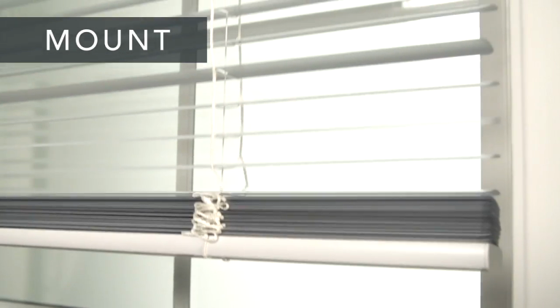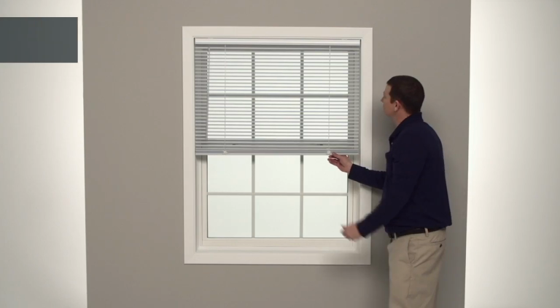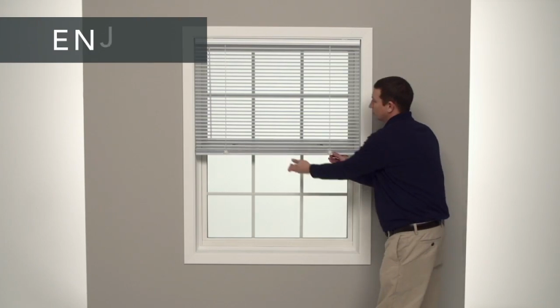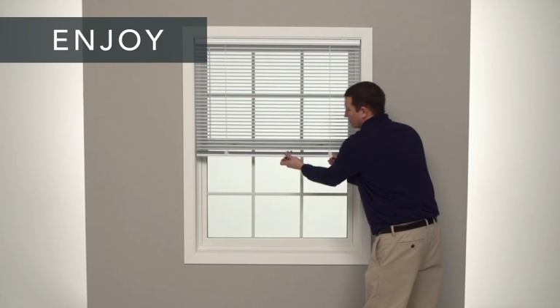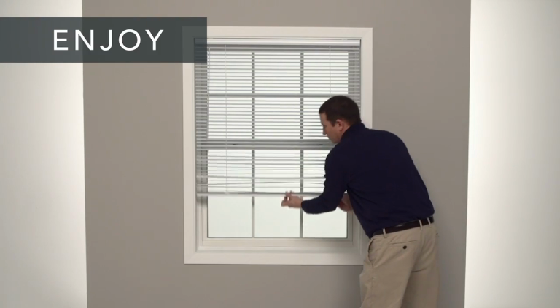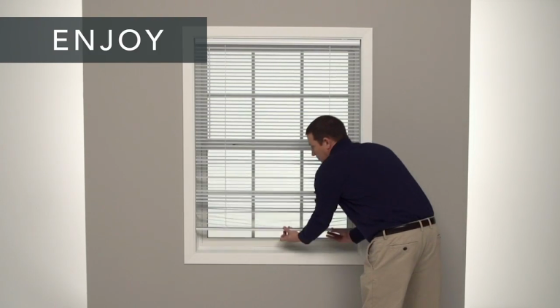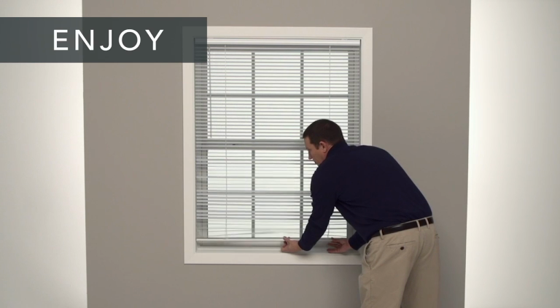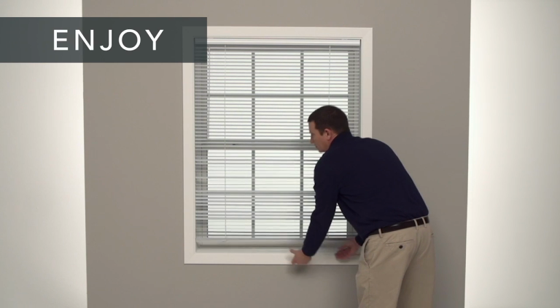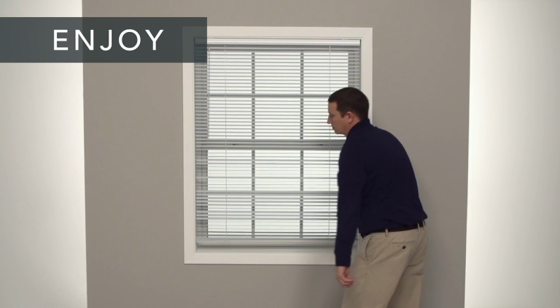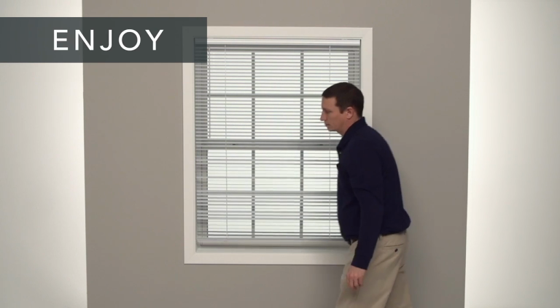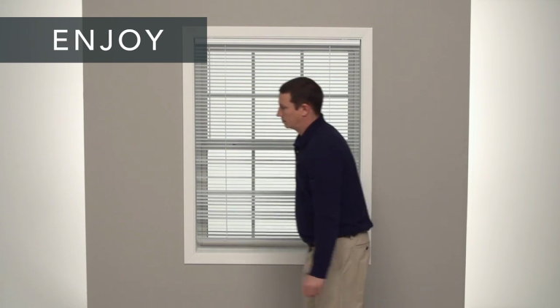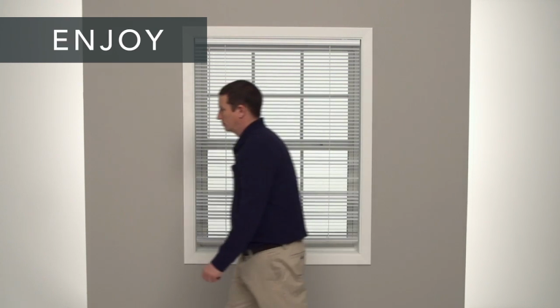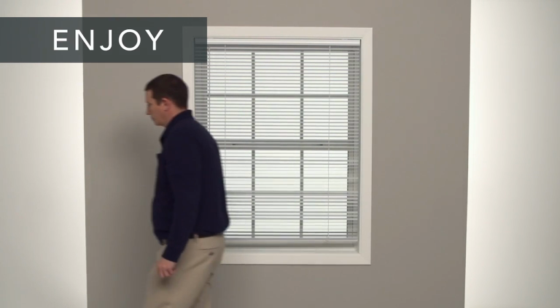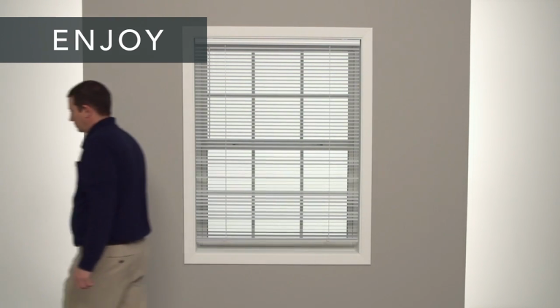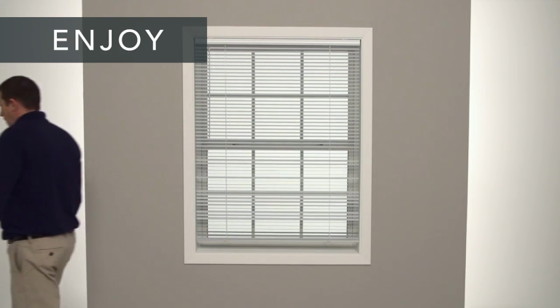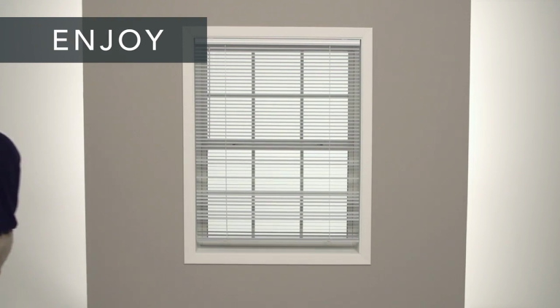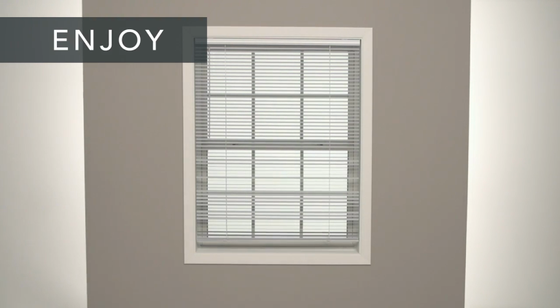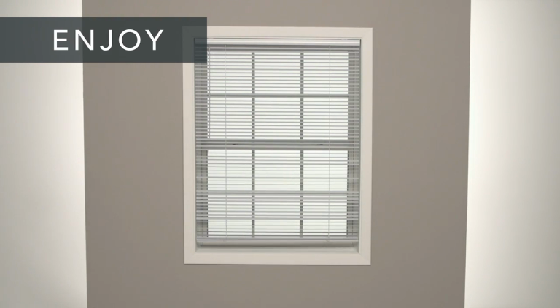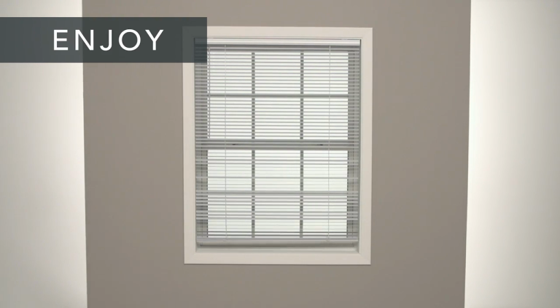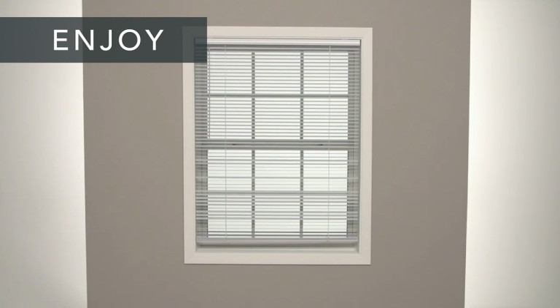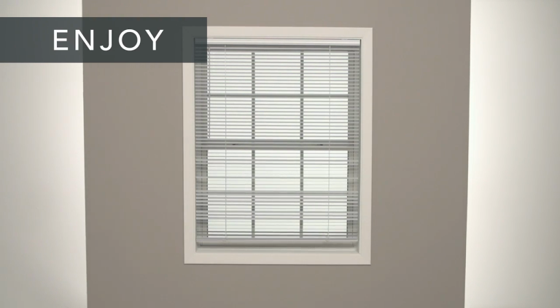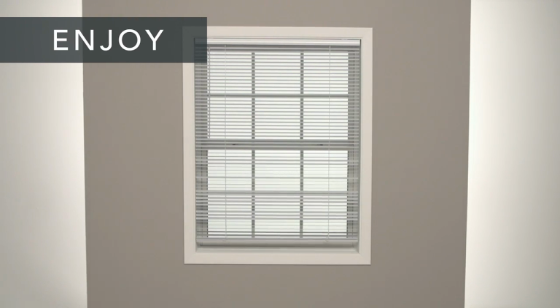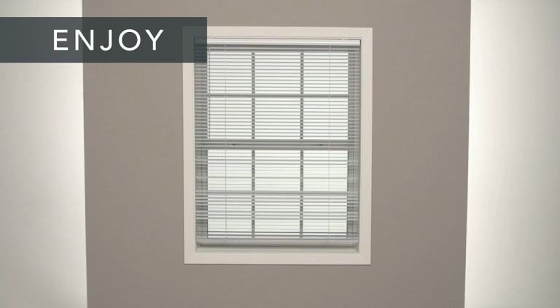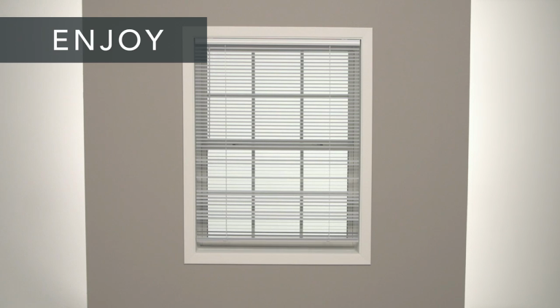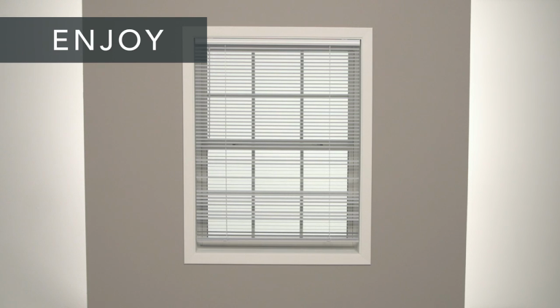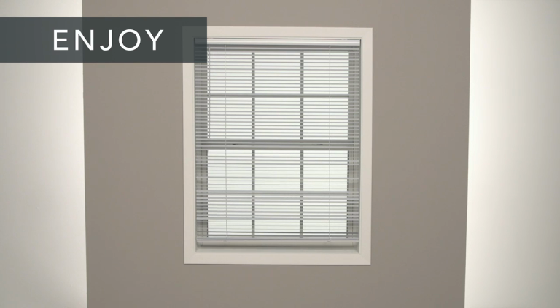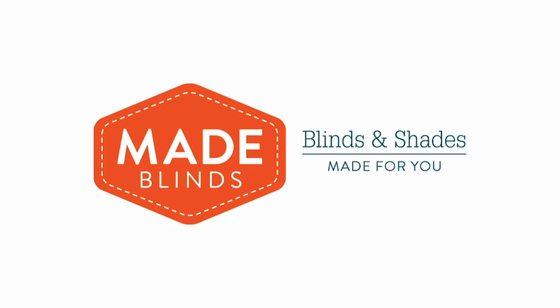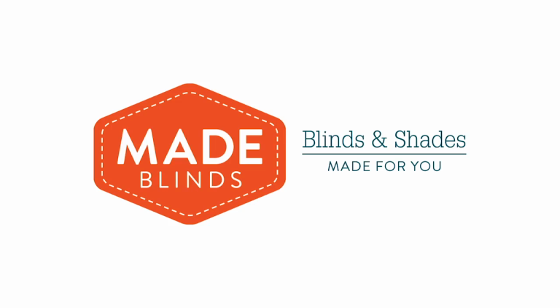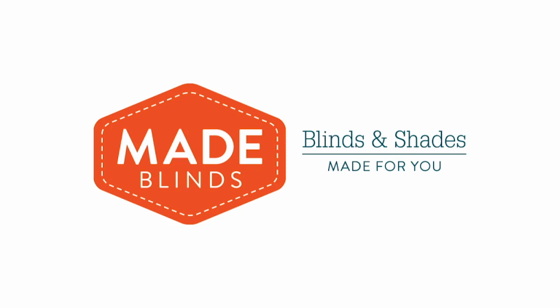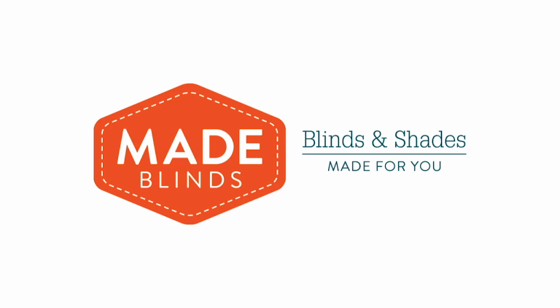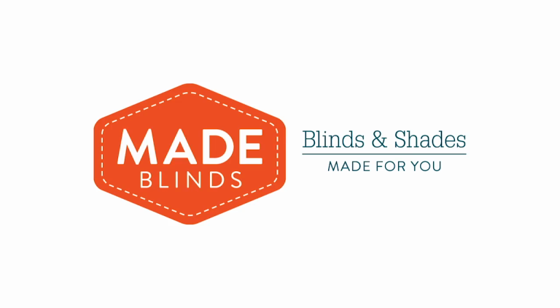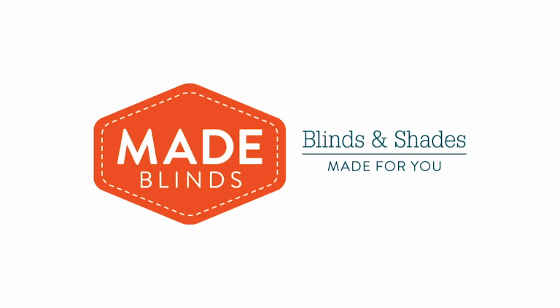That's it — you're done. If you had any trouble following these steps, or need to know how to care for and clean your new blind, check your installation guide or visit our website.